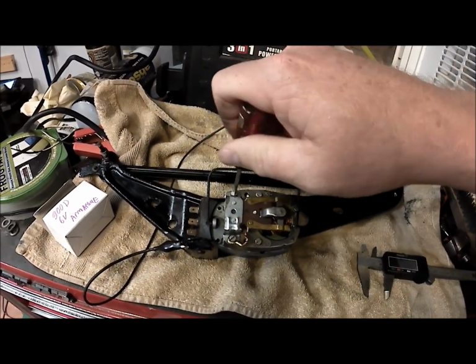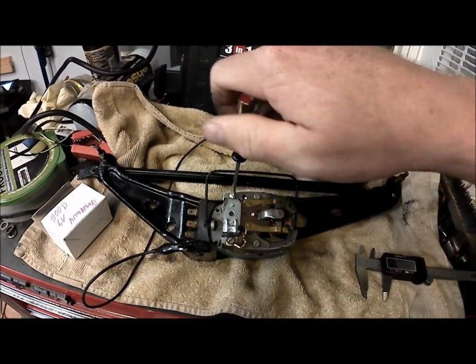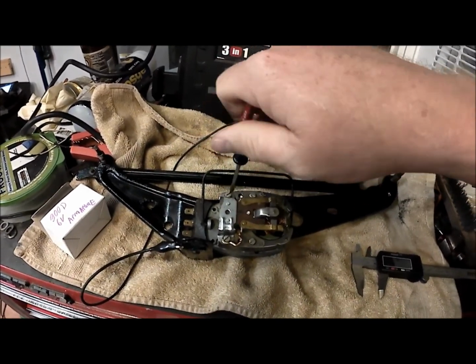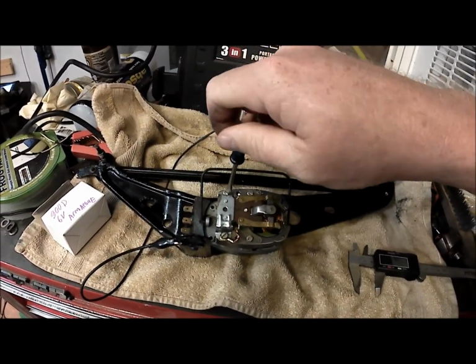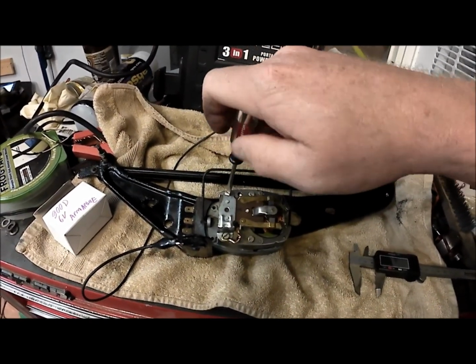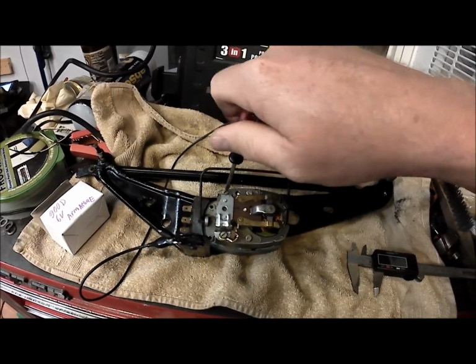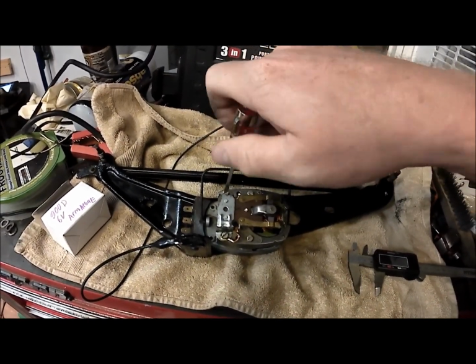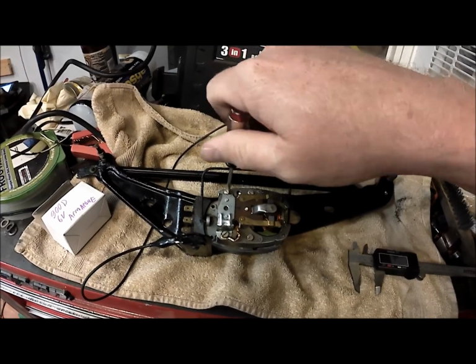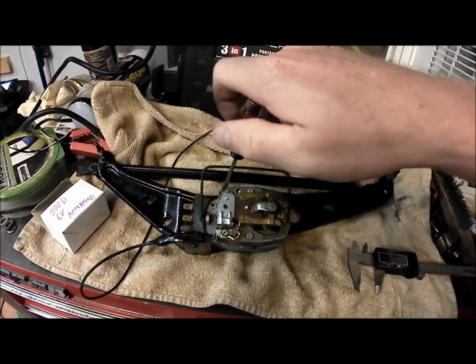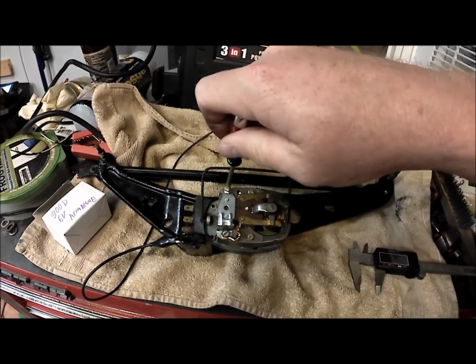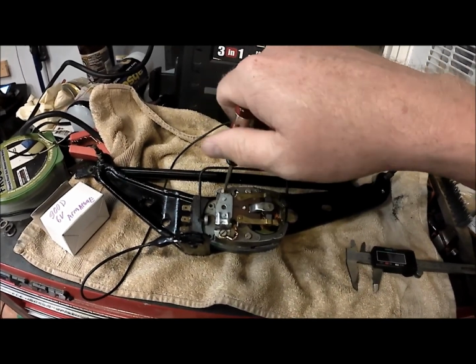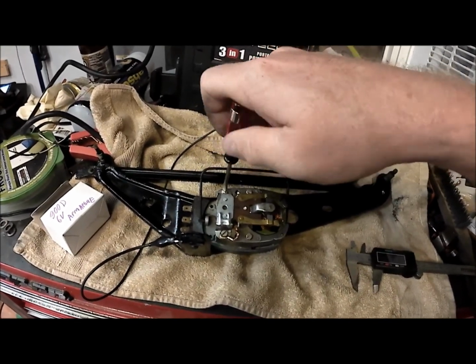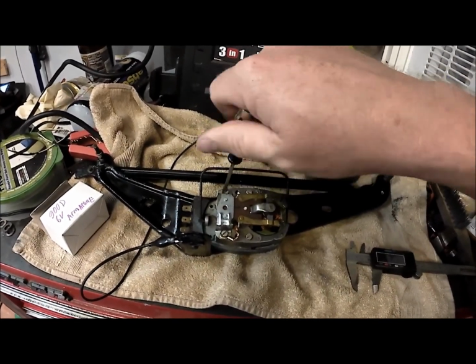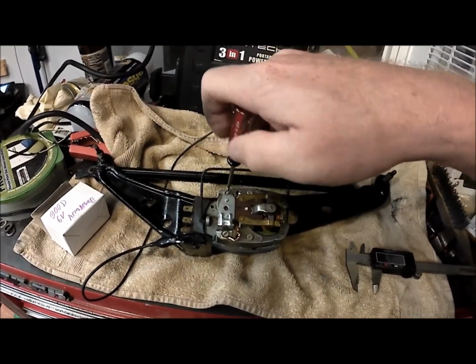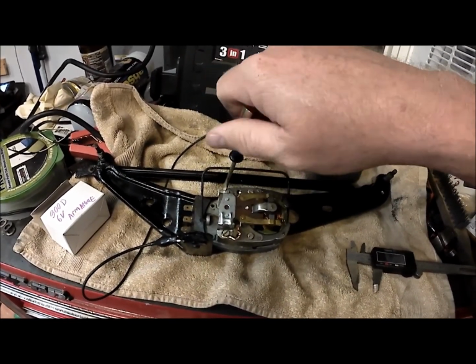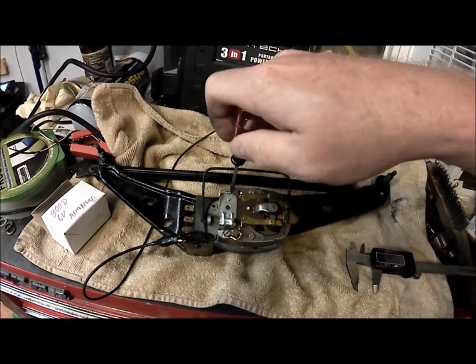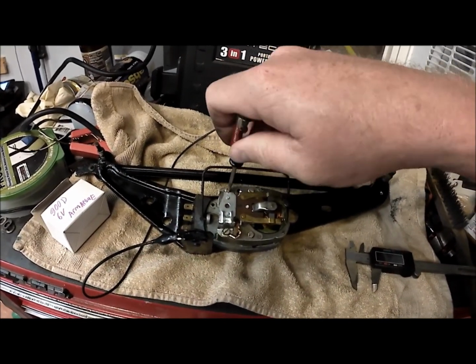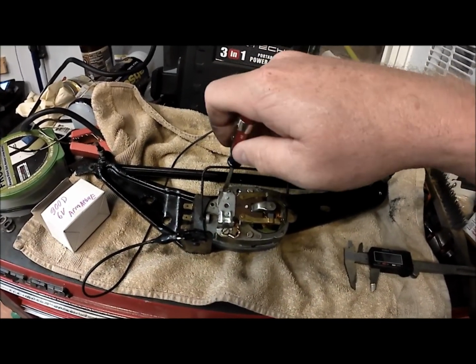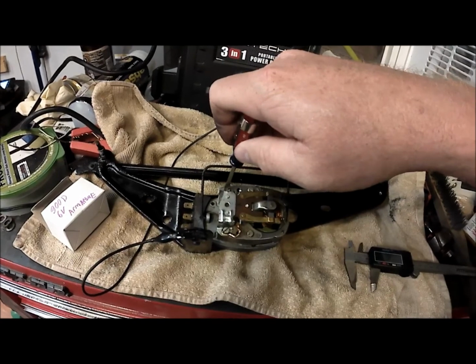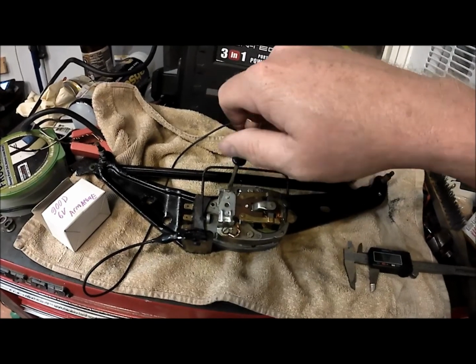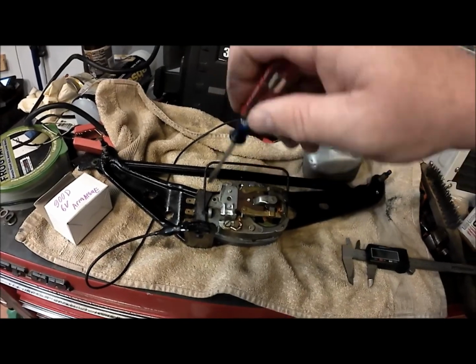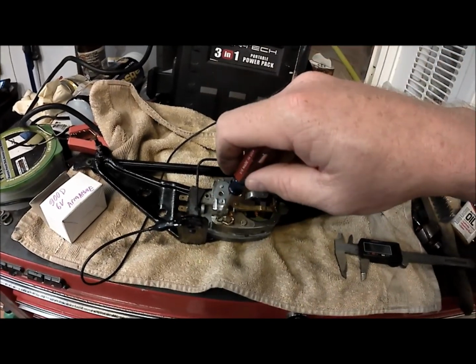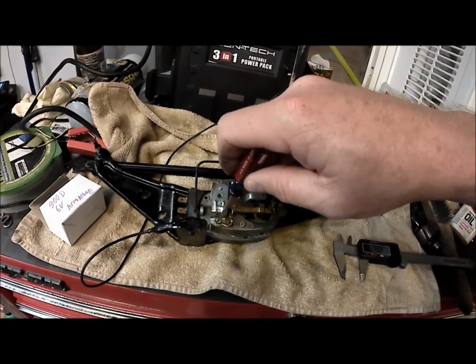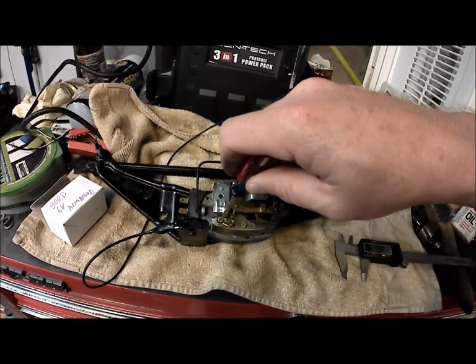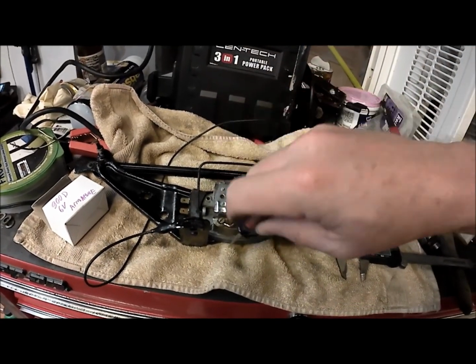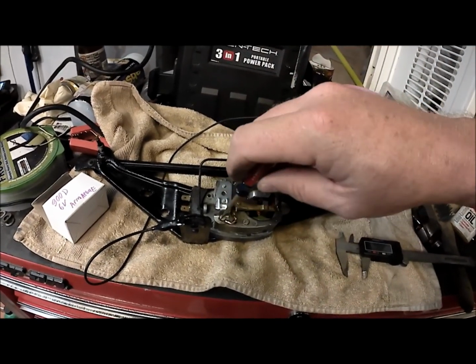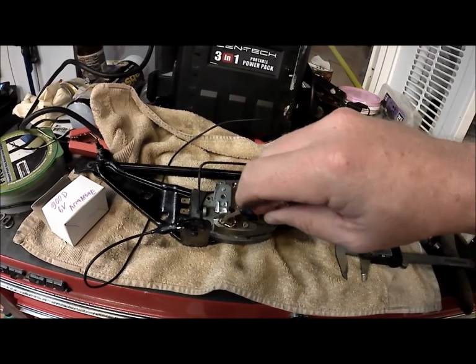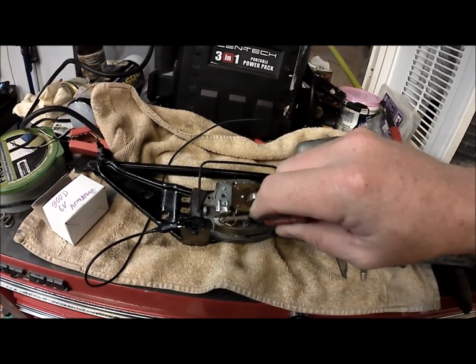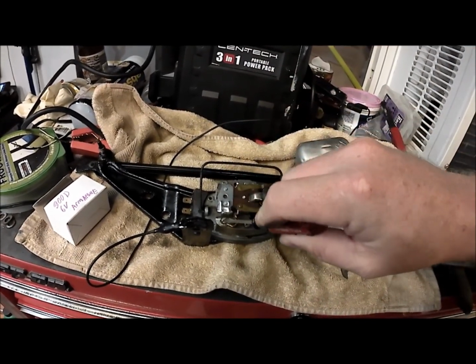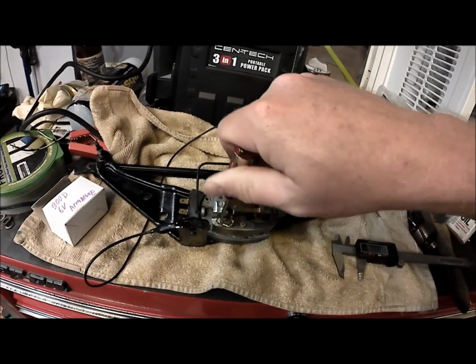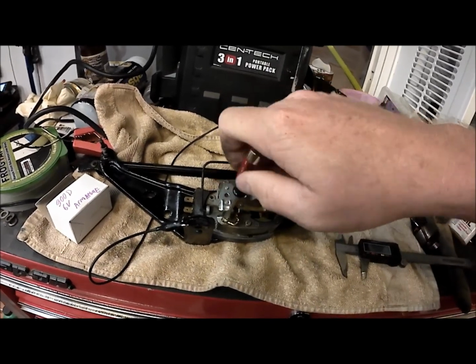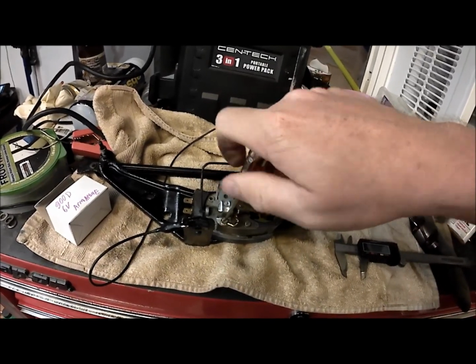There are other videos on the internet that show how quick and simple this is, but you never know until you do it. The one thing I have noticed is on this particular one, my armature was larger and I had to machine it down slightly.